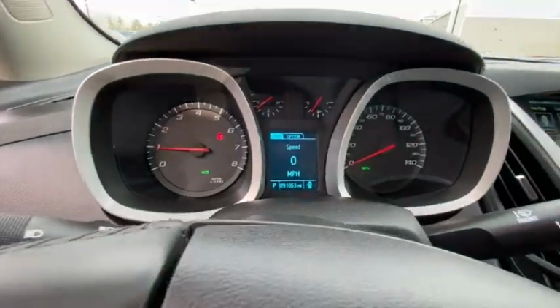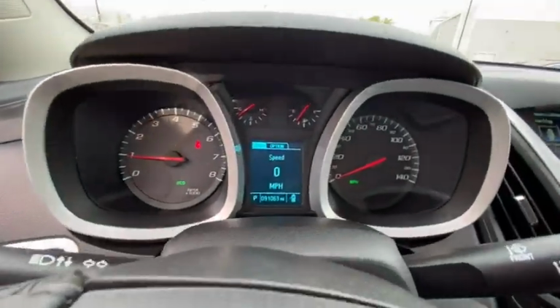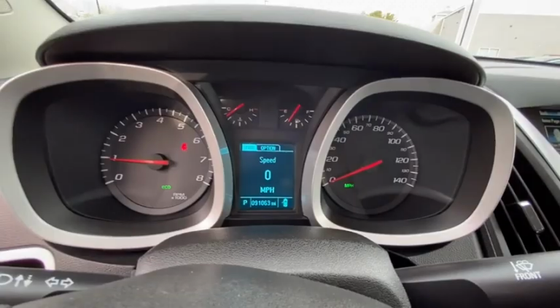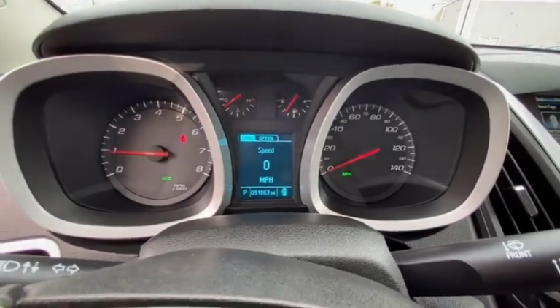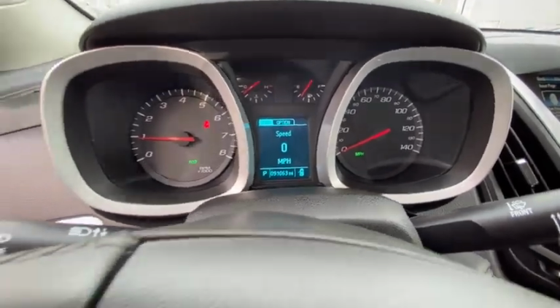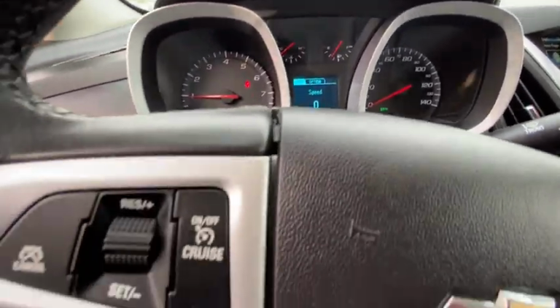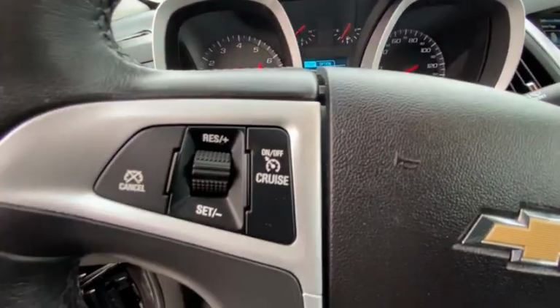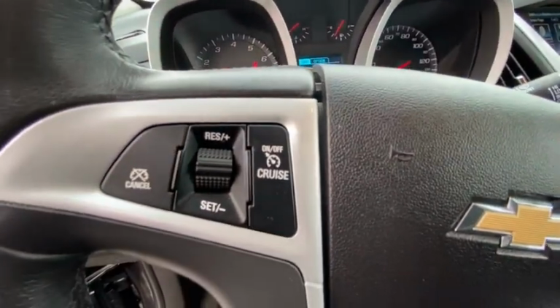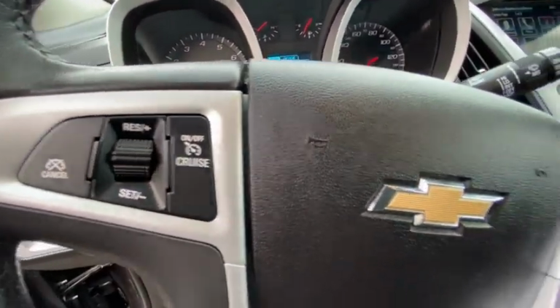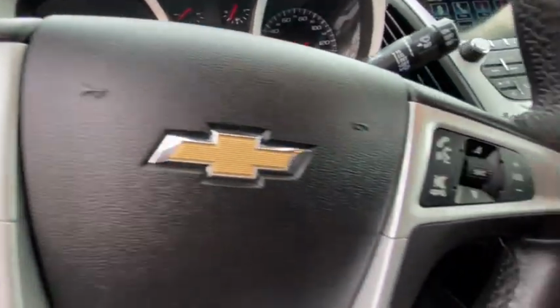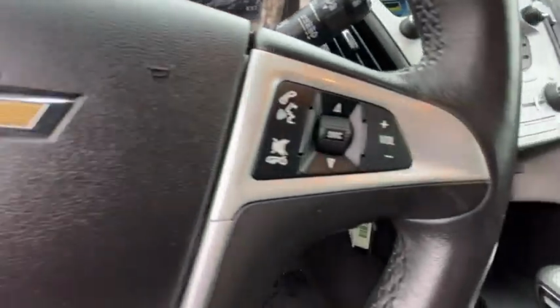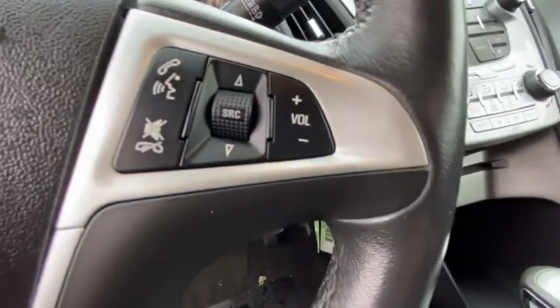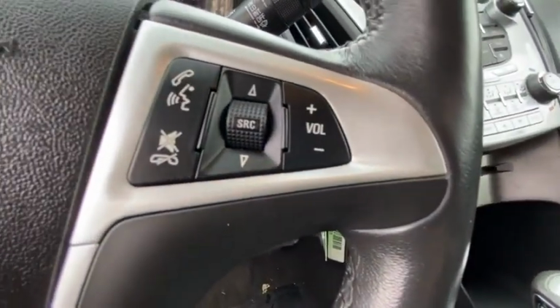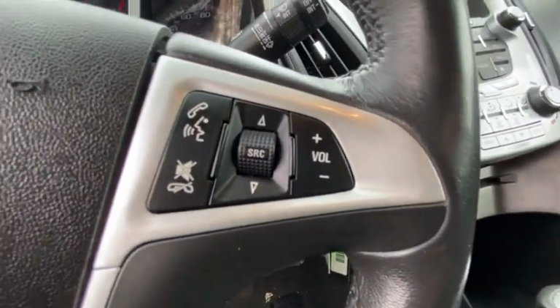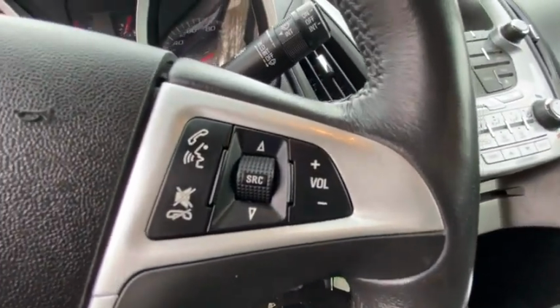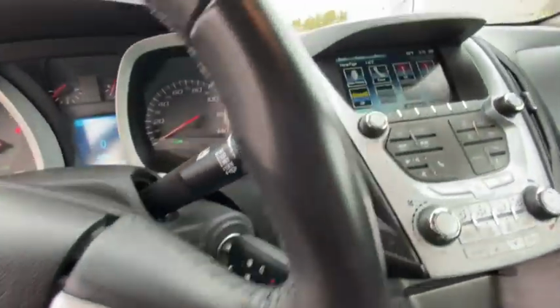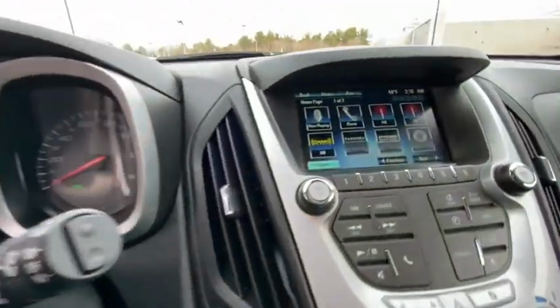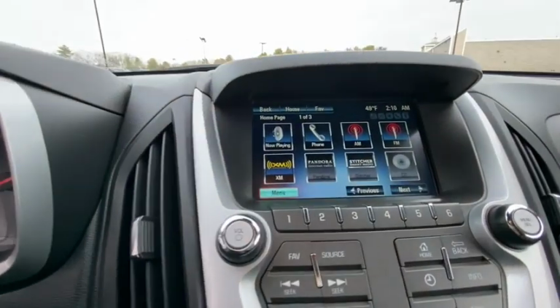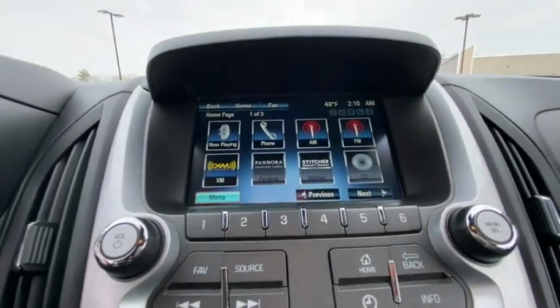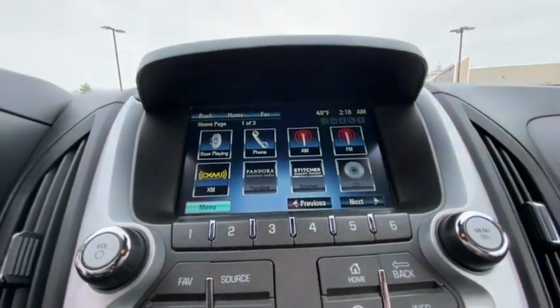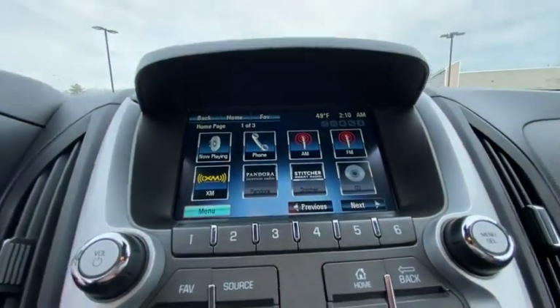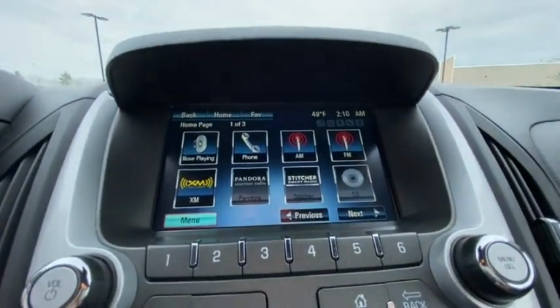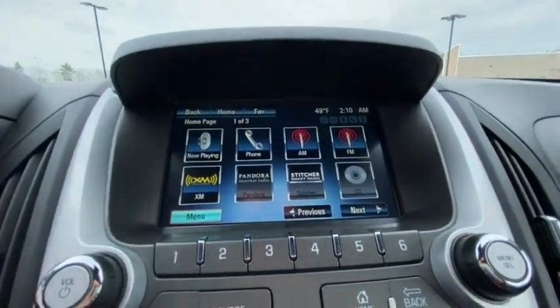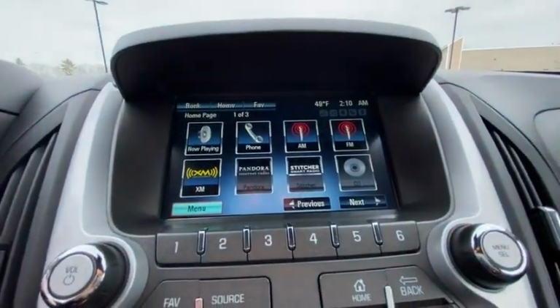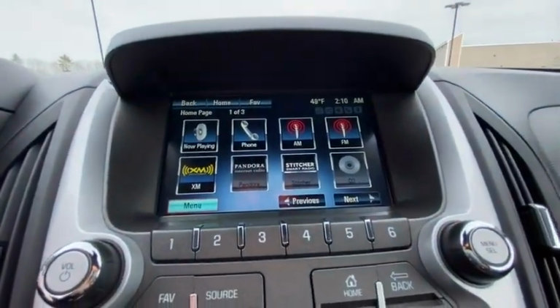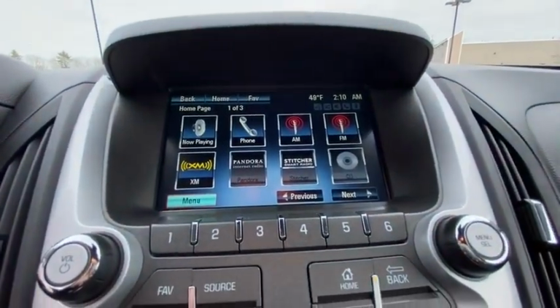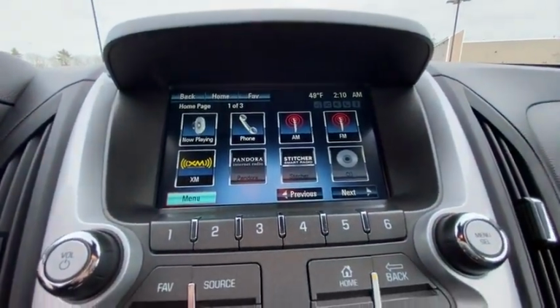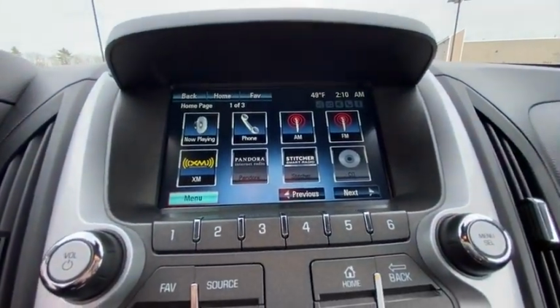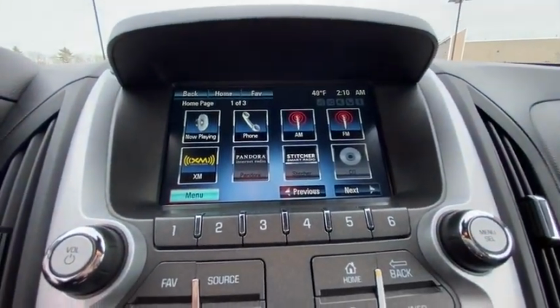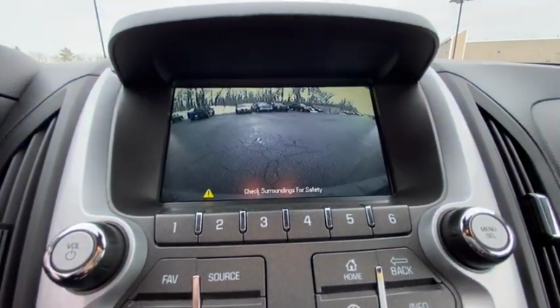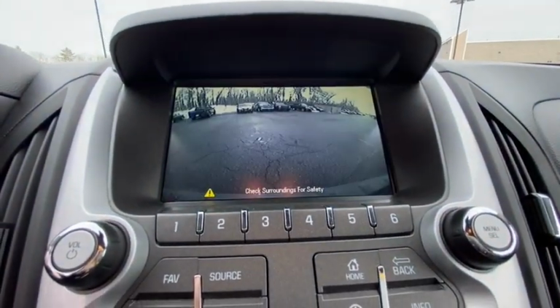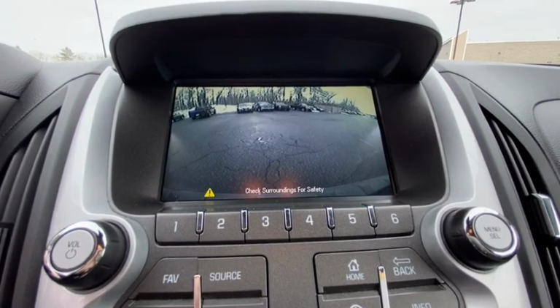Remote engine start, traction control, Bluetooth, dual airbags, power steering, alloy wheels, aluminum wheels, cruise control, four-wheel disc brakes, CD player.